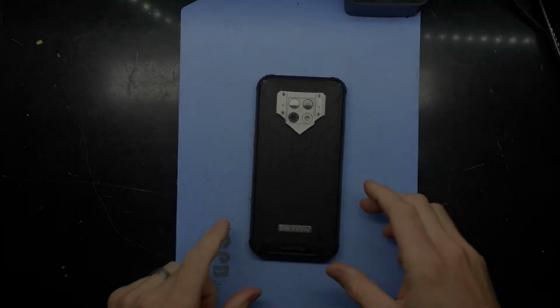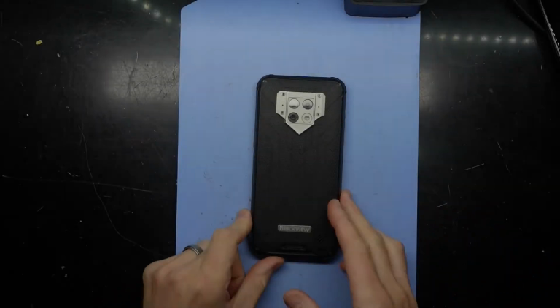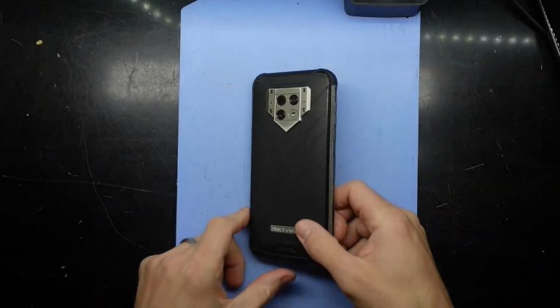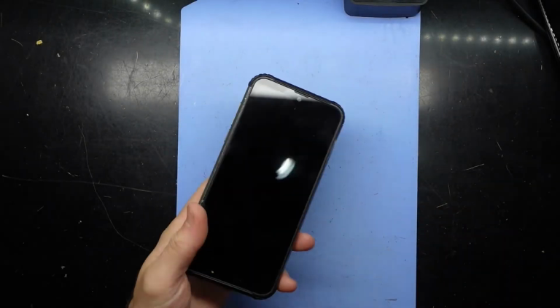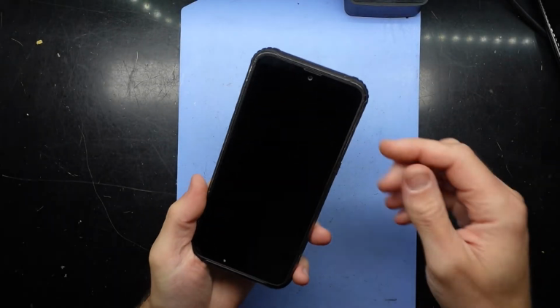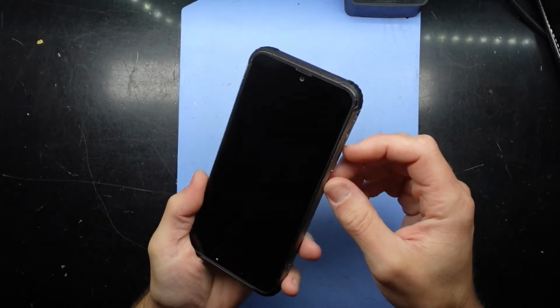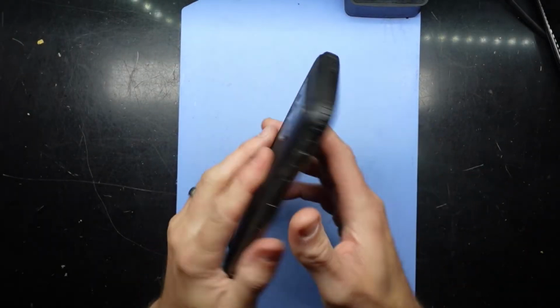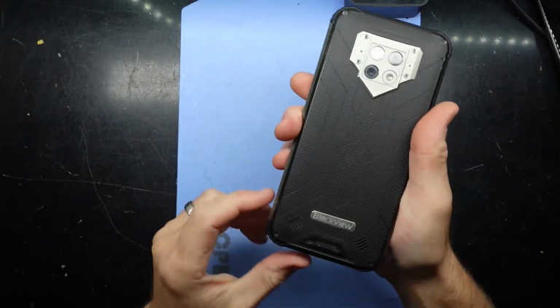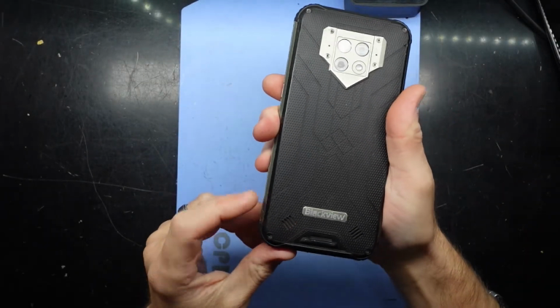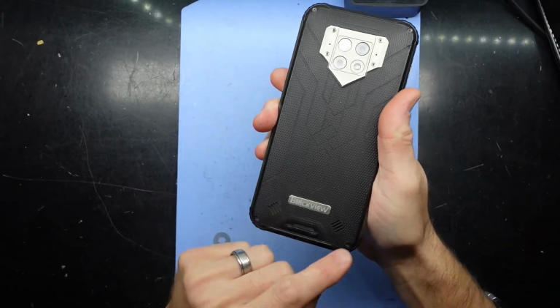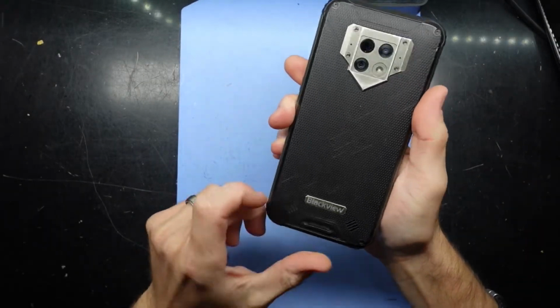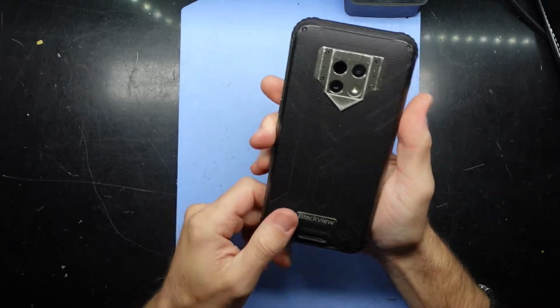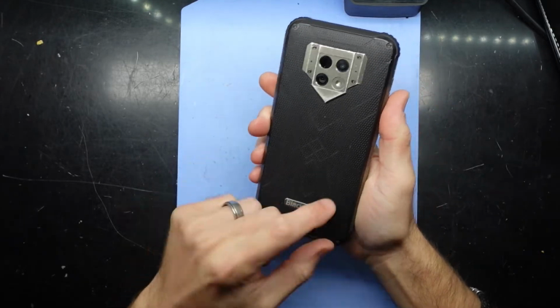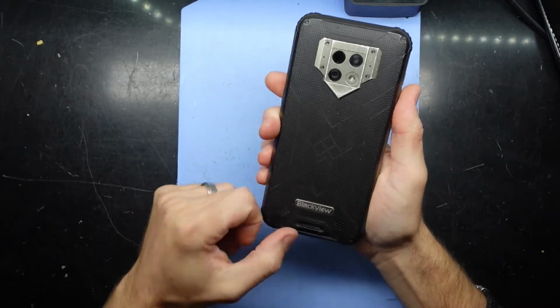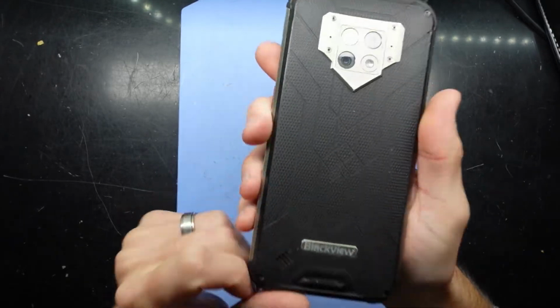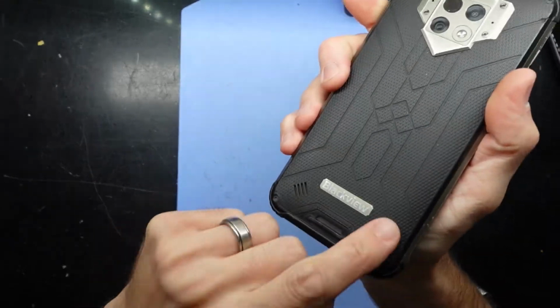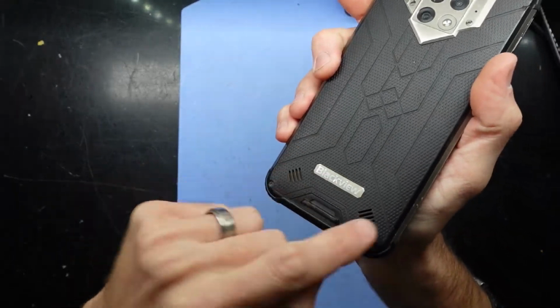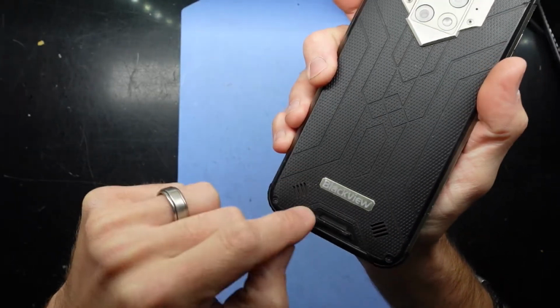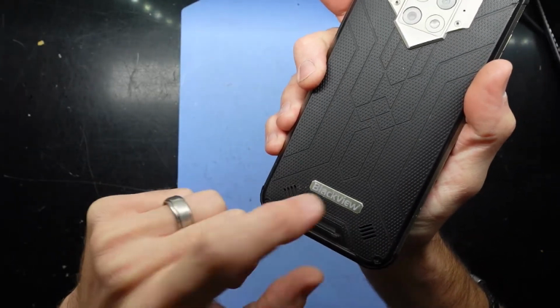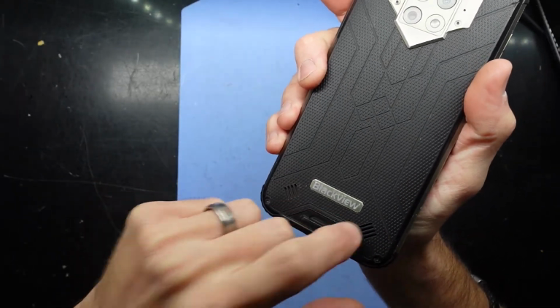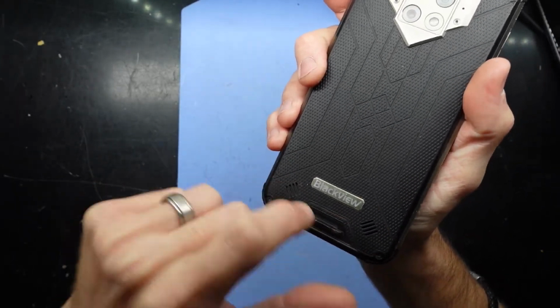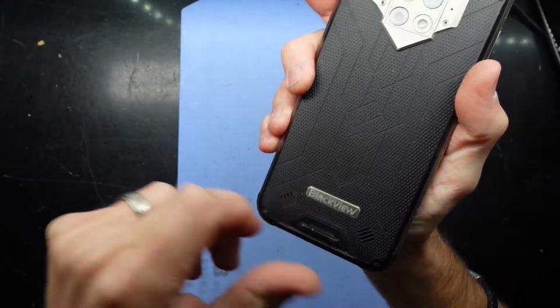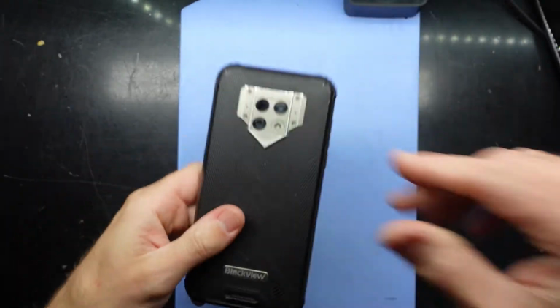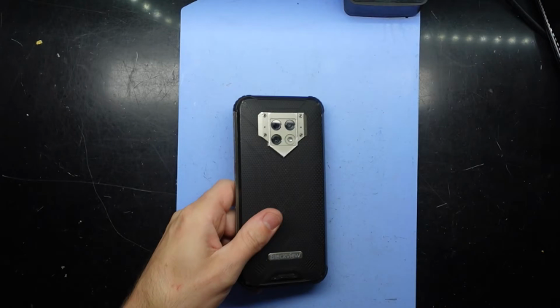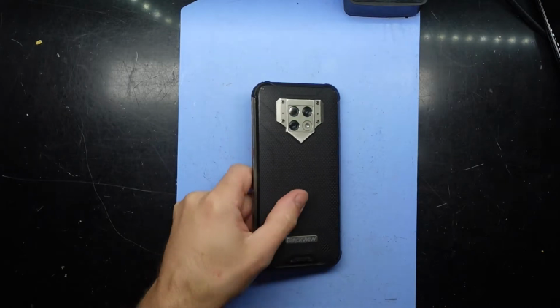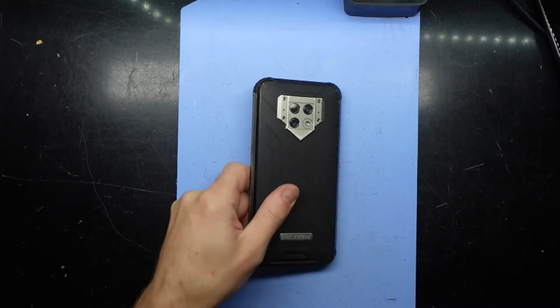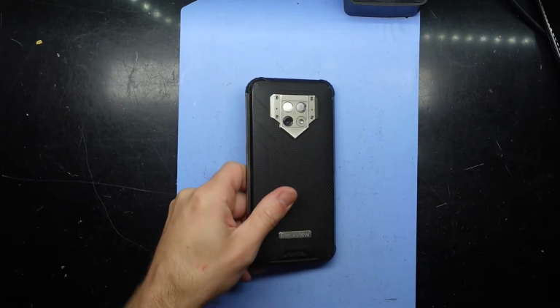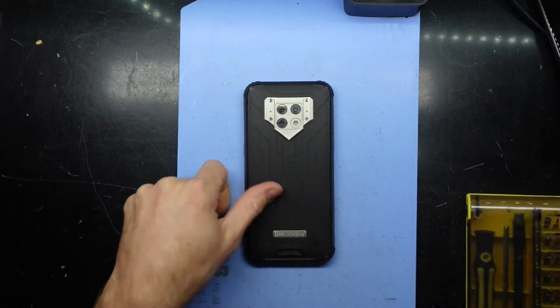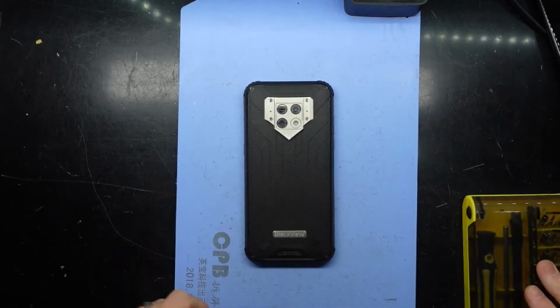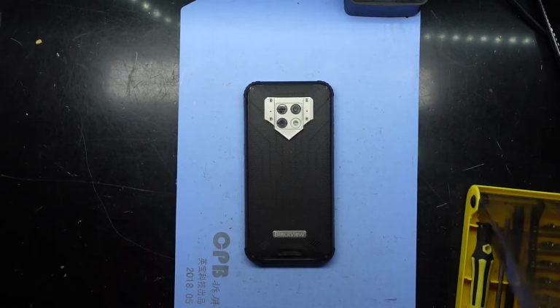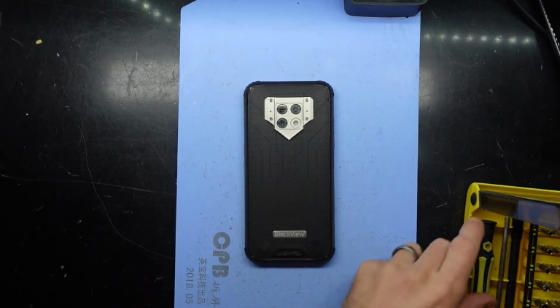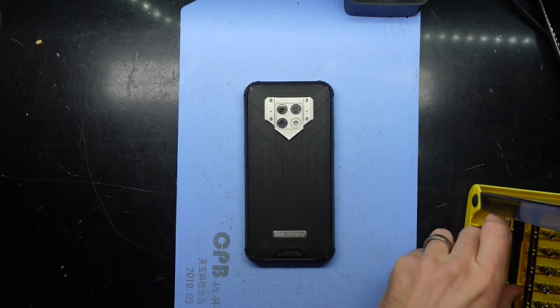G'day! In today's video I'm opening up a Blackview — not sure the exact model of this one — but in the bottom here we do have rocks and stones that have gotten into the loudspeaker. So I'm gonna be opening this up and clearing that out.